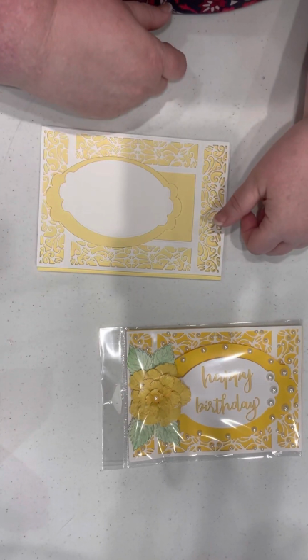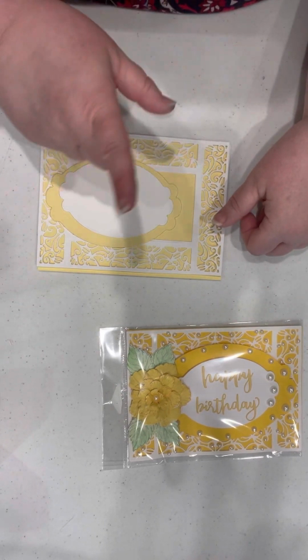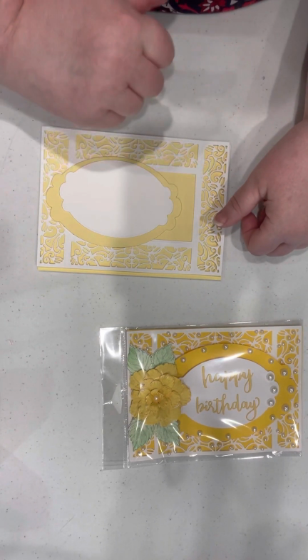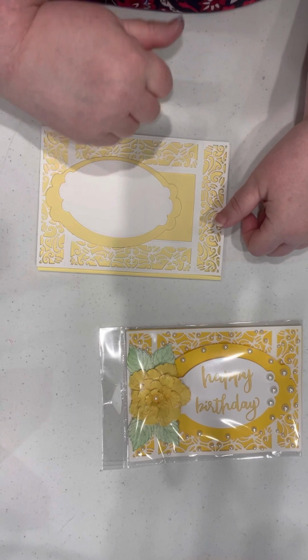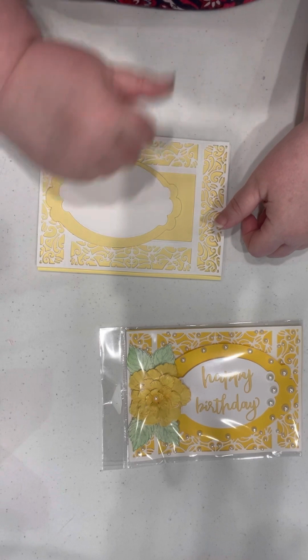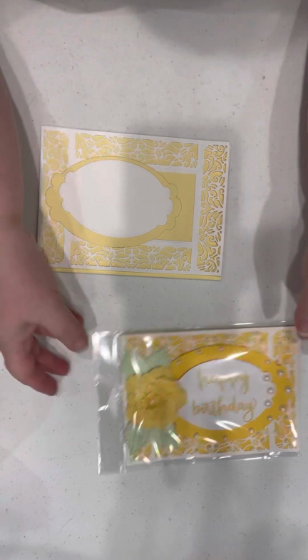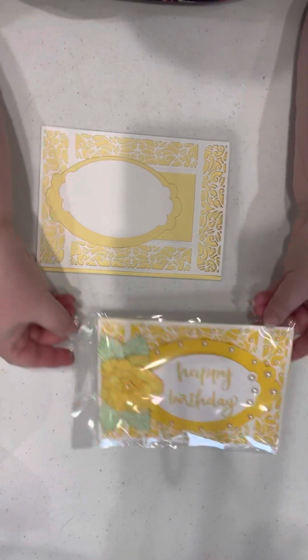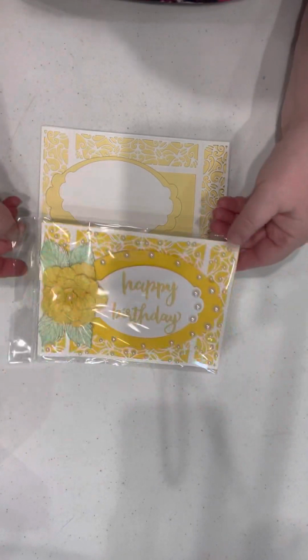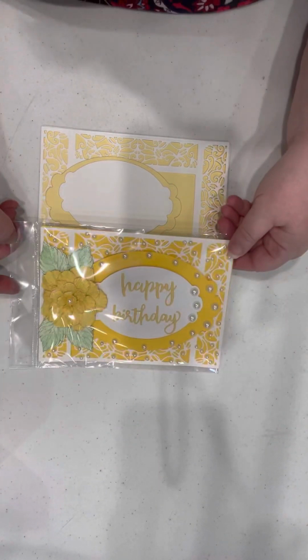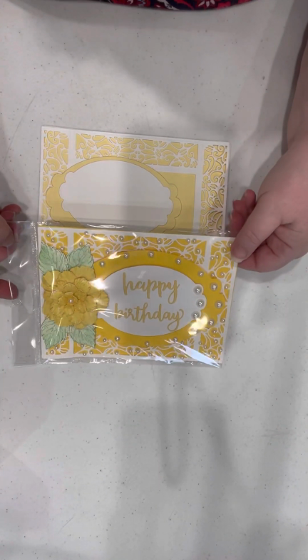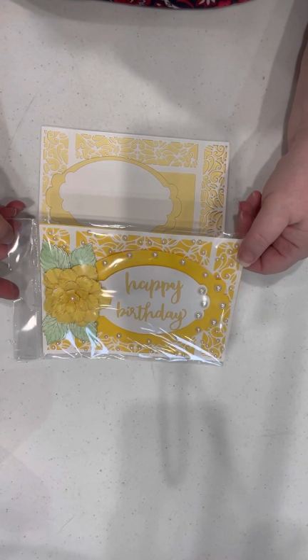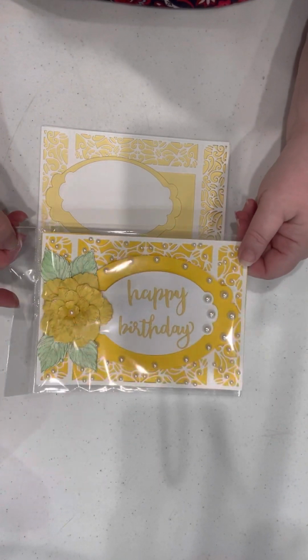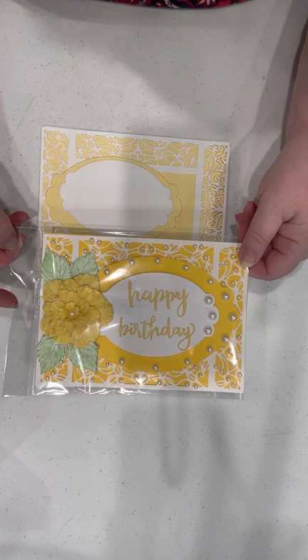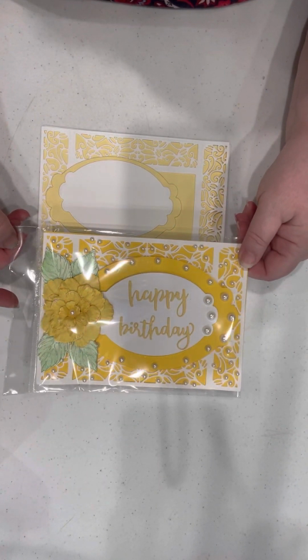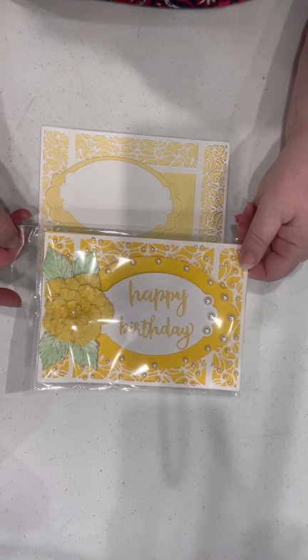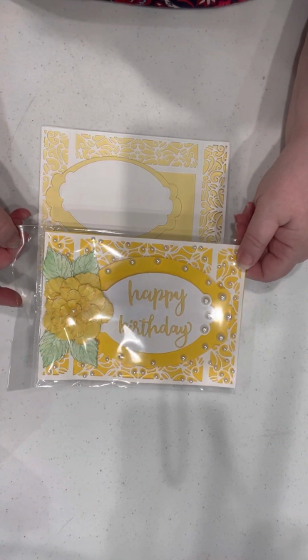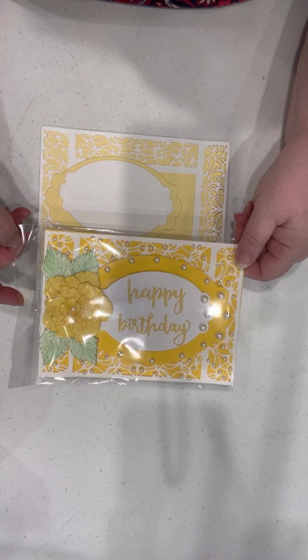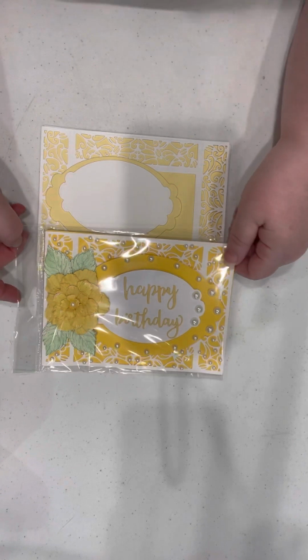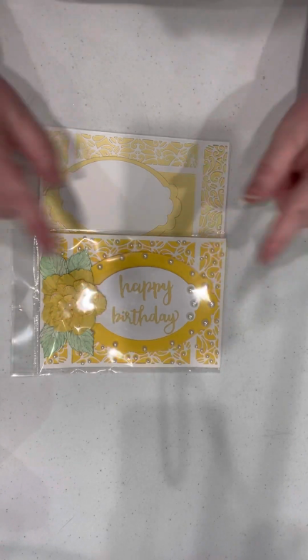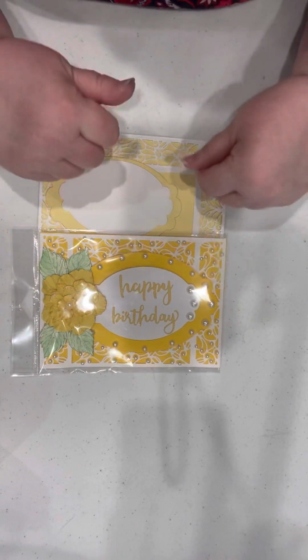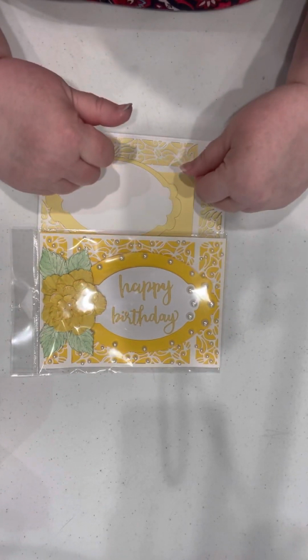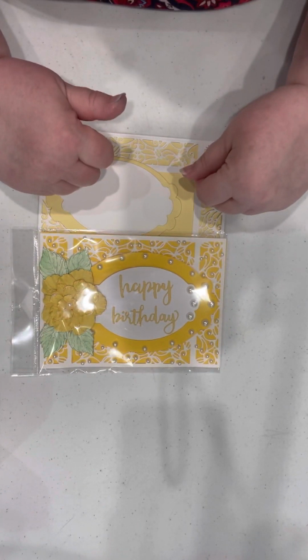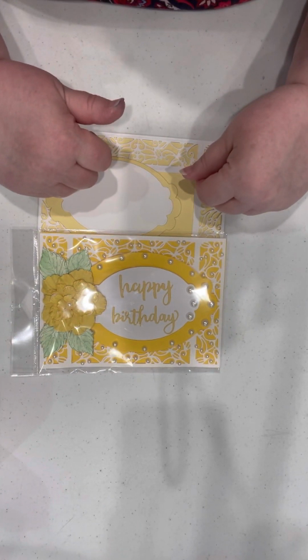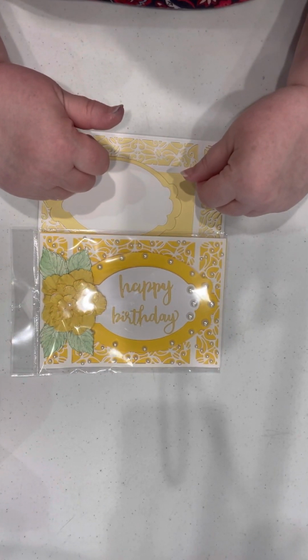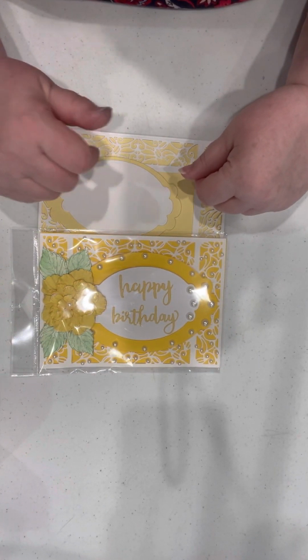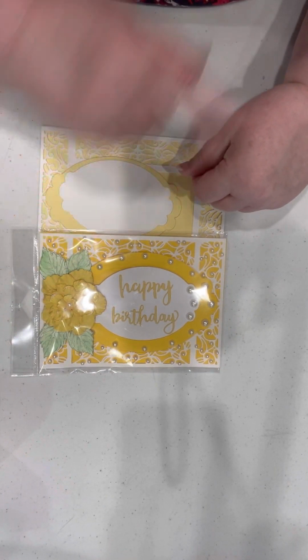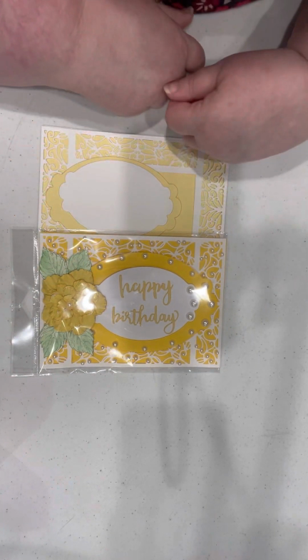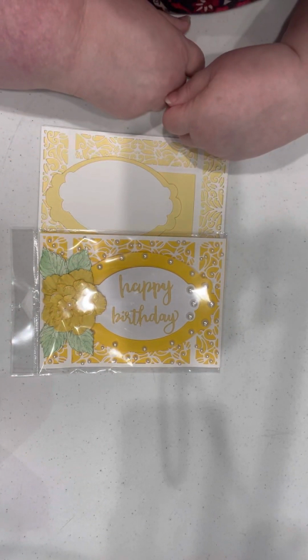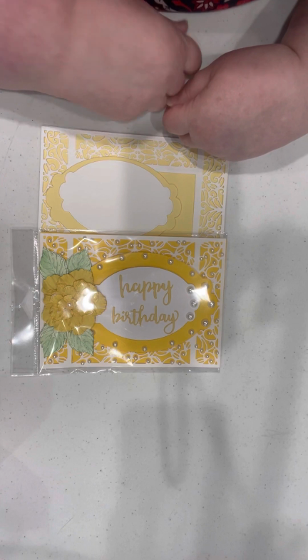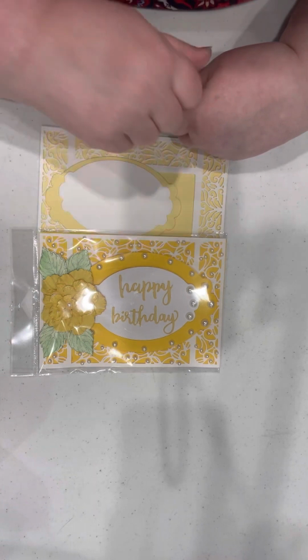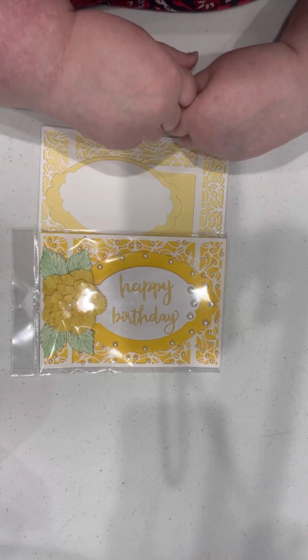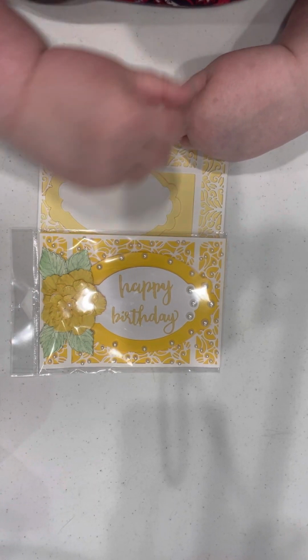Please be sure to like the video and hit that subscribe button, and again this is your finished card. I hope to see you in the store soon and get to meet you in person, and if not I hope we get to see you online. Have a great day, everyone!